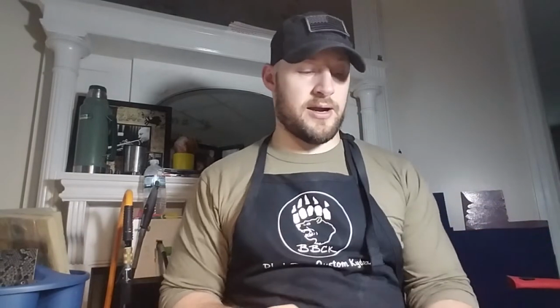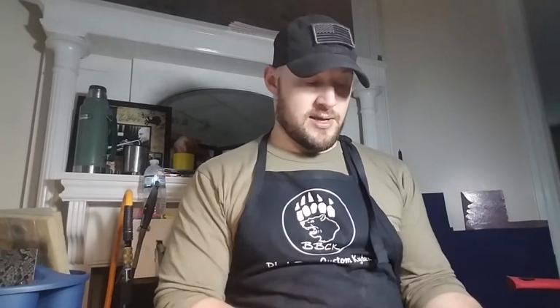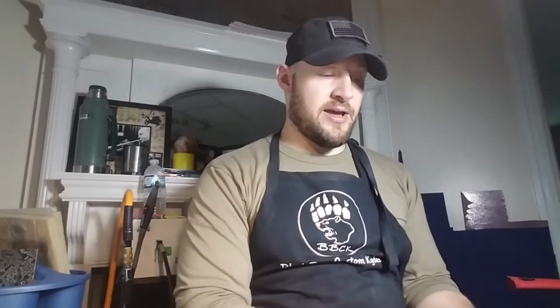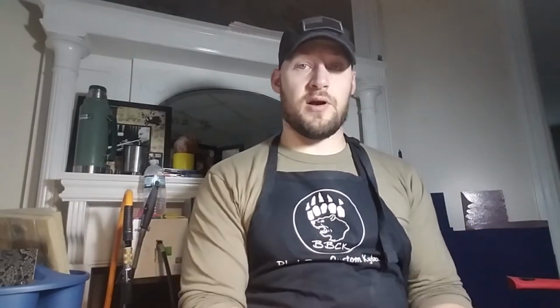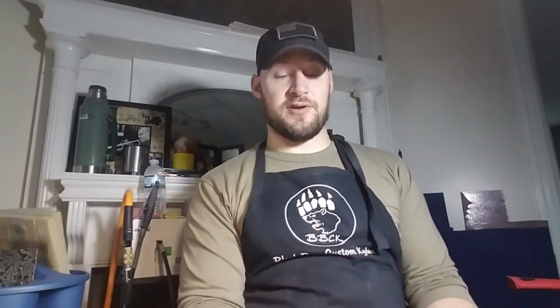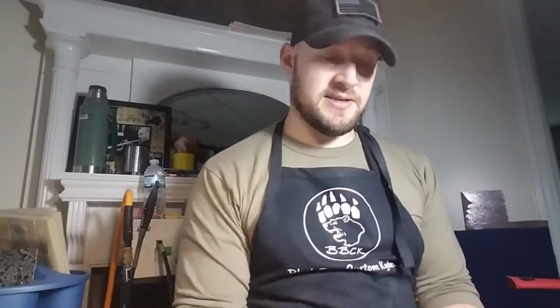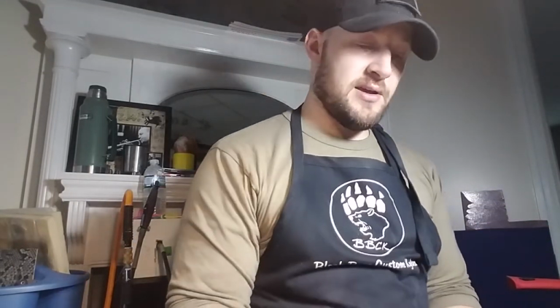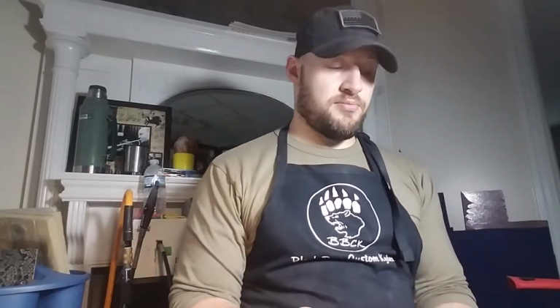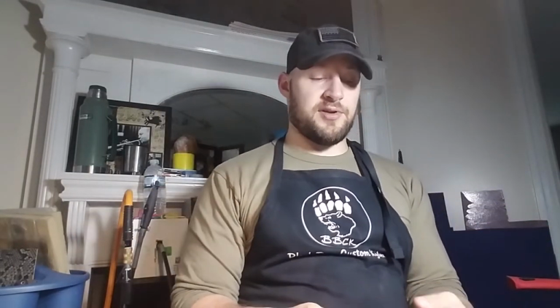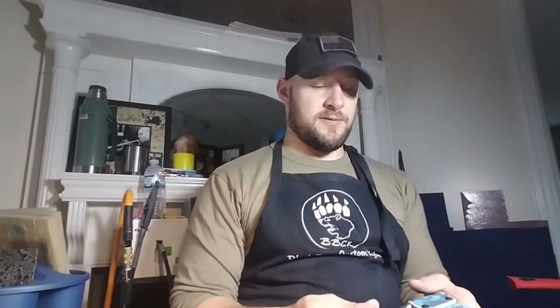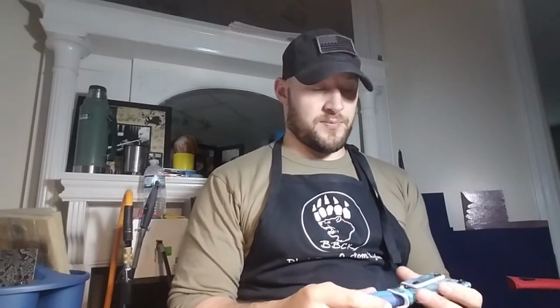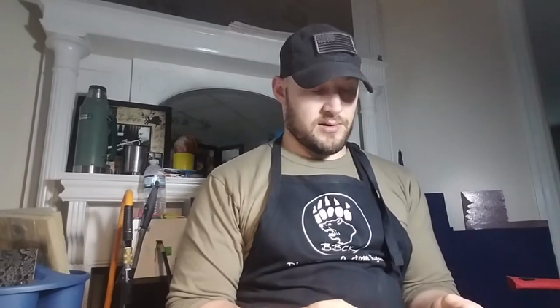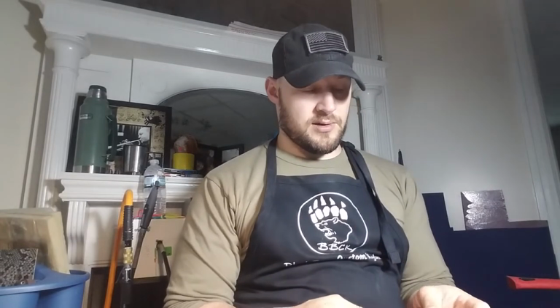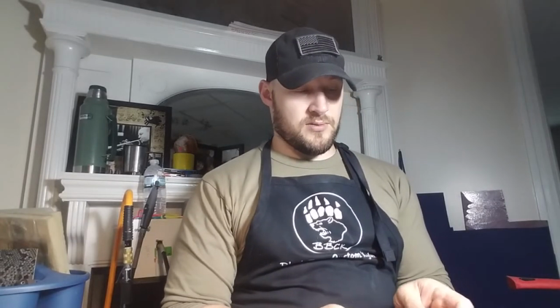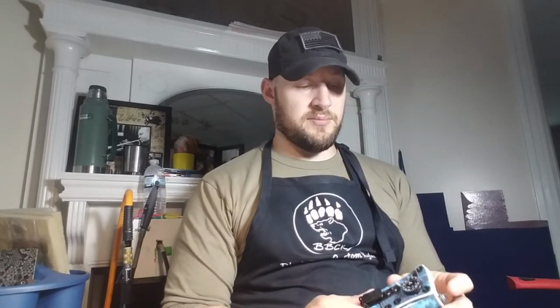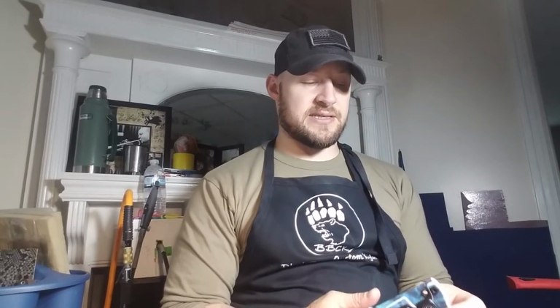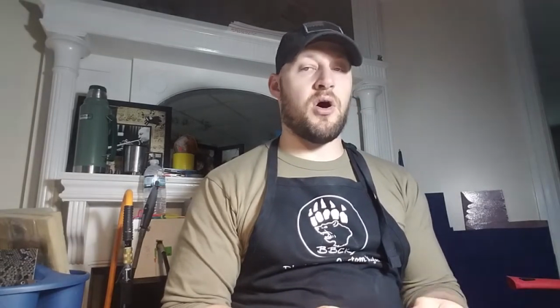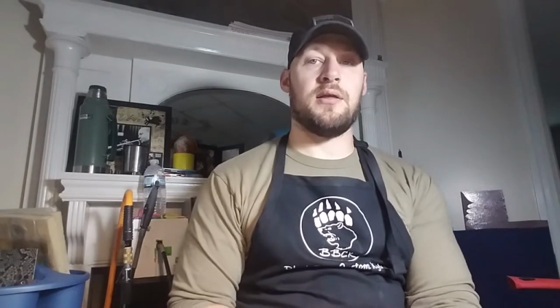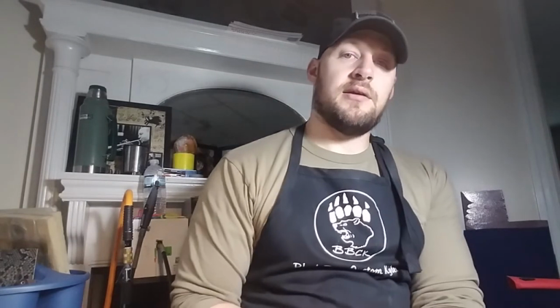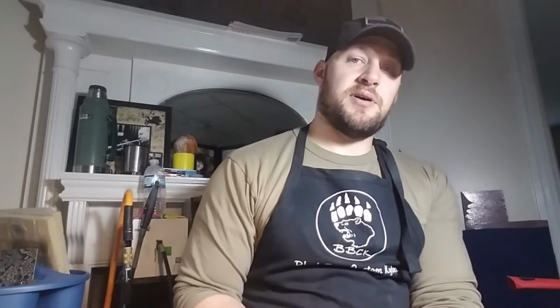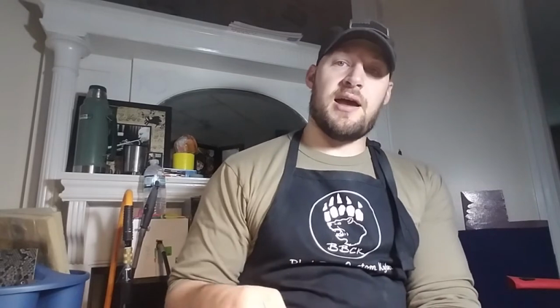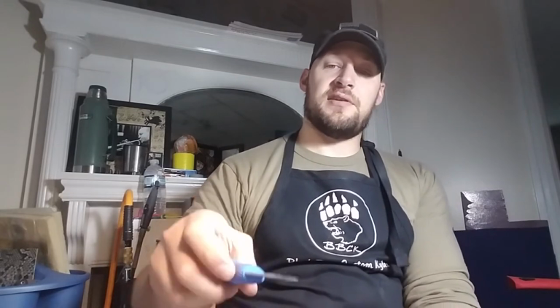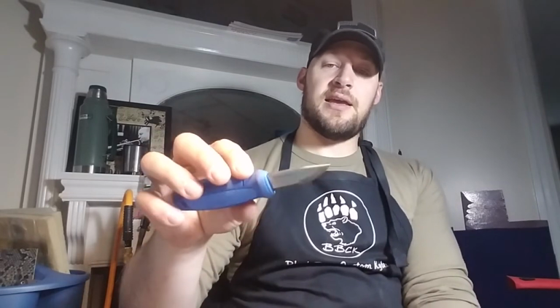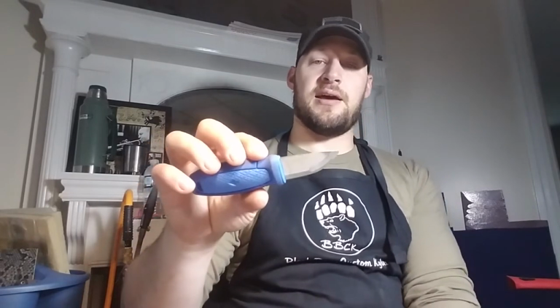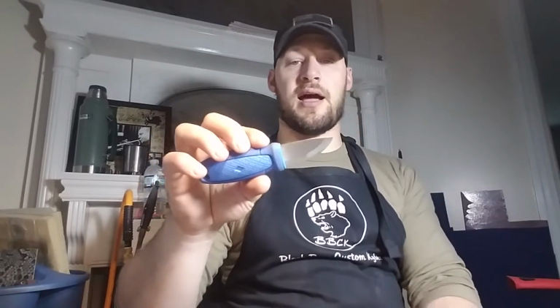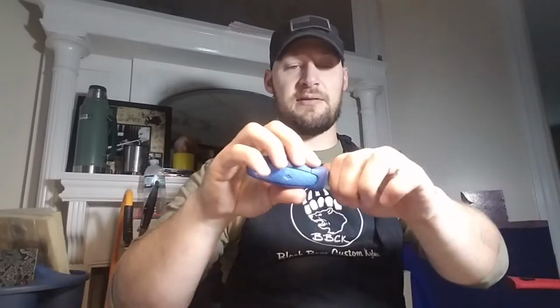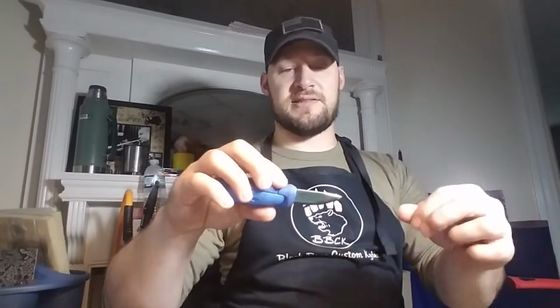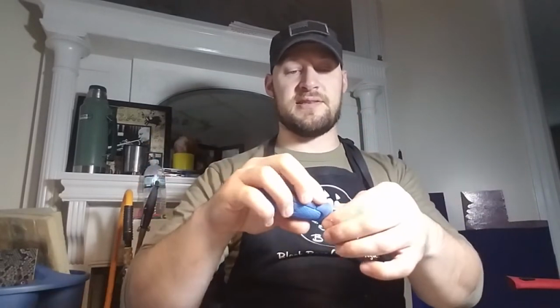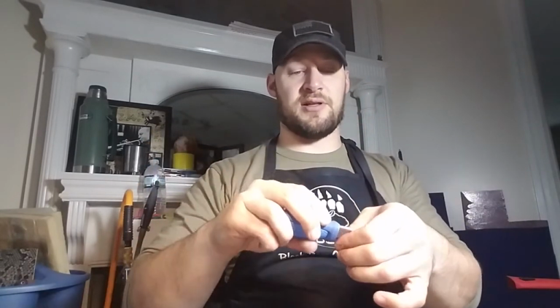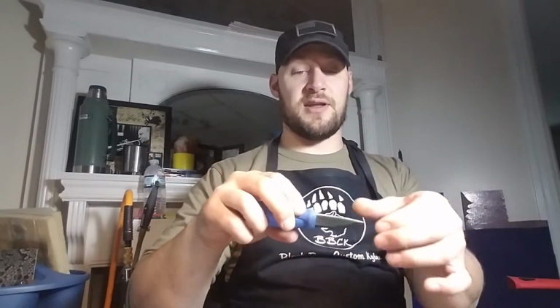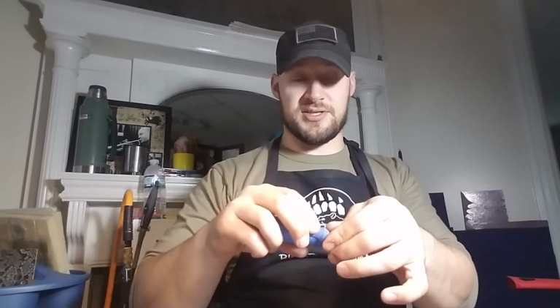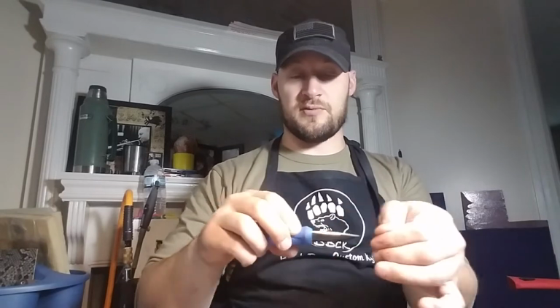Alright, now we have the Mora Eldris. This is probably one of the best small budget knives, and I think it competes honestly with a lot of non-budget knives as well.